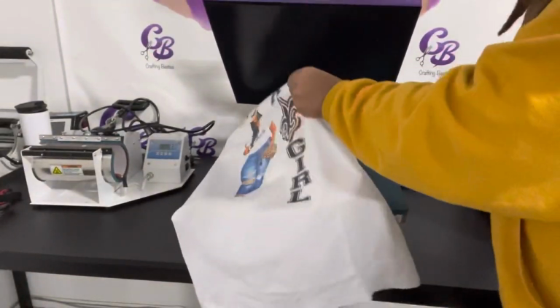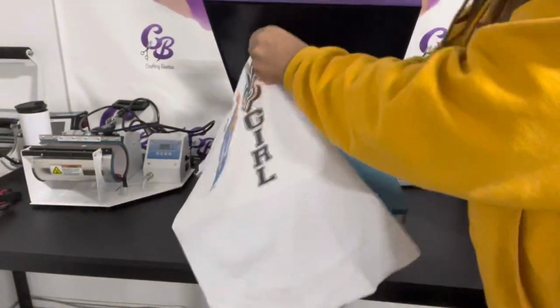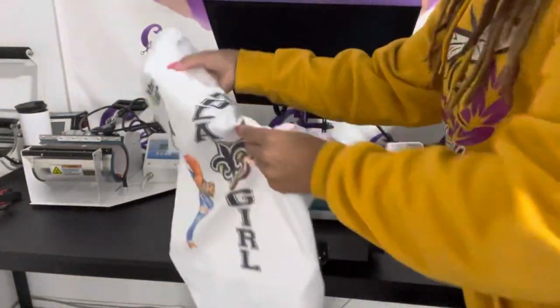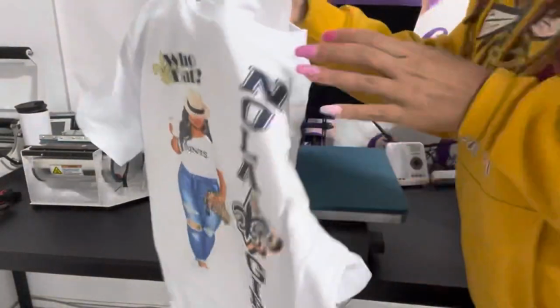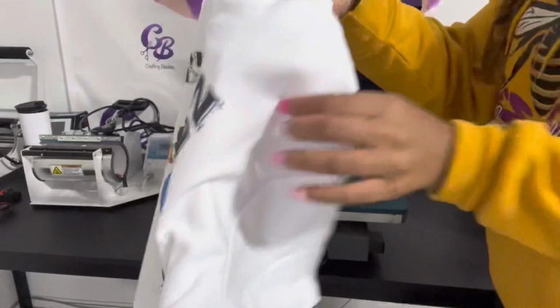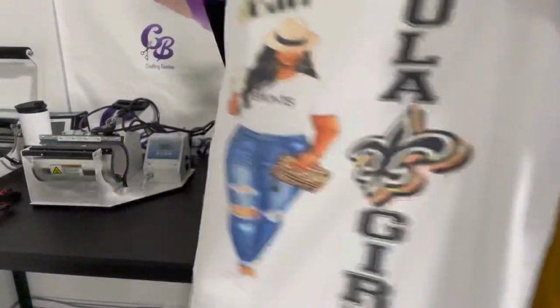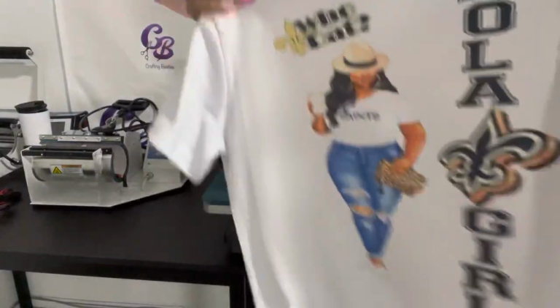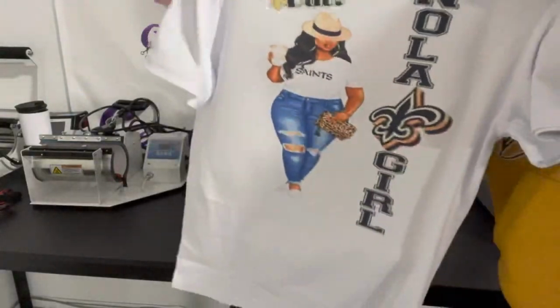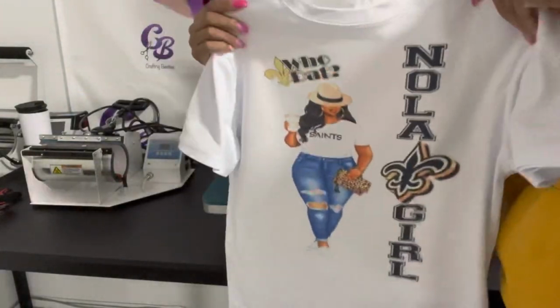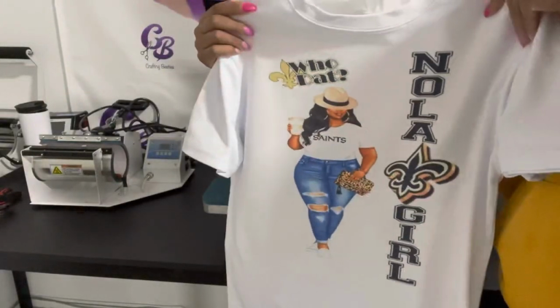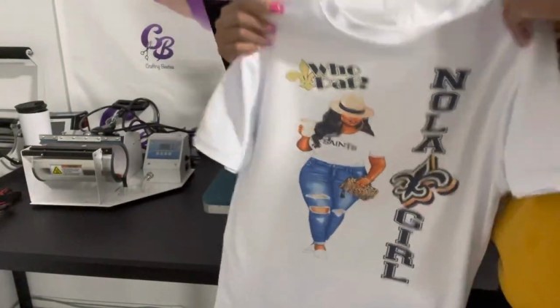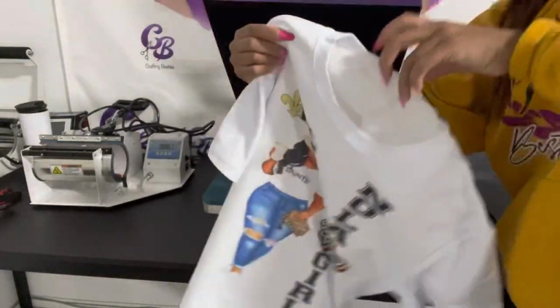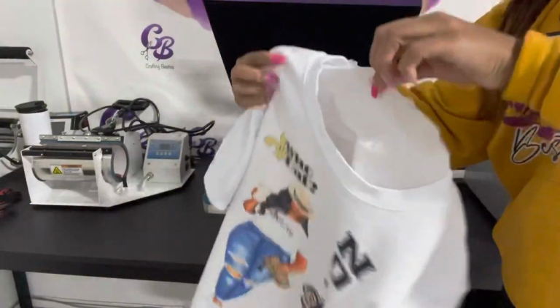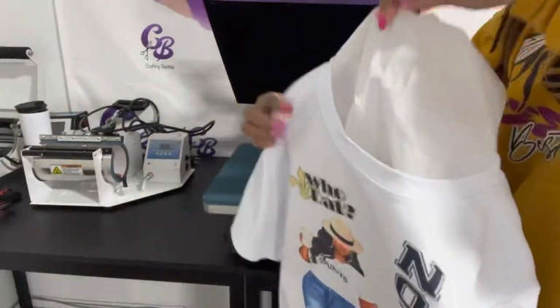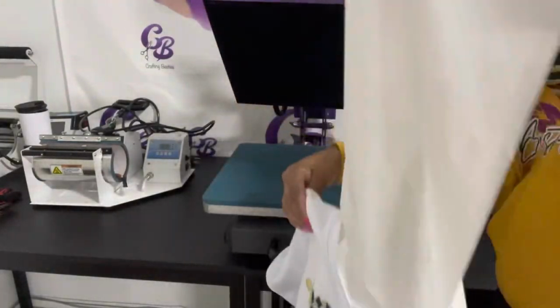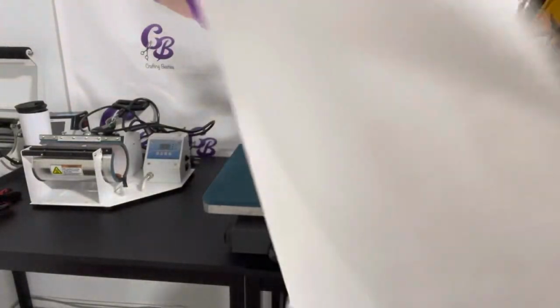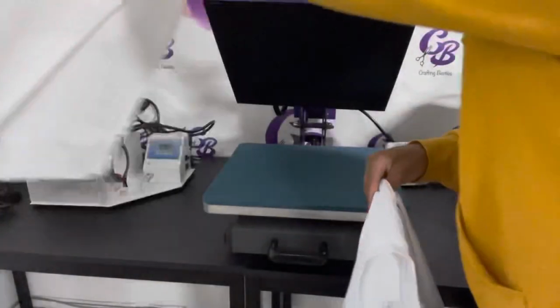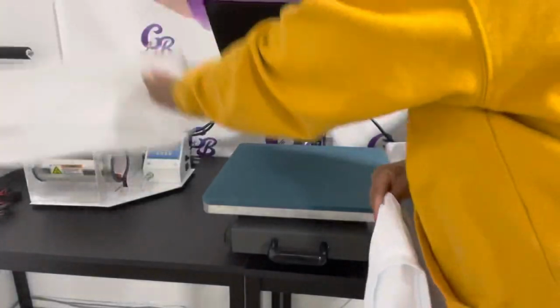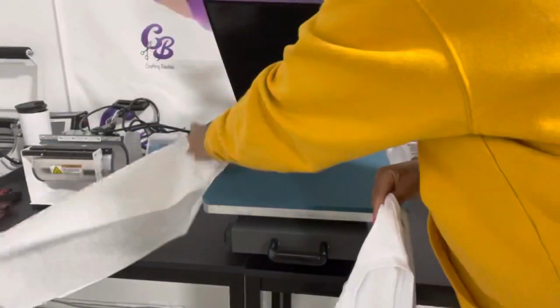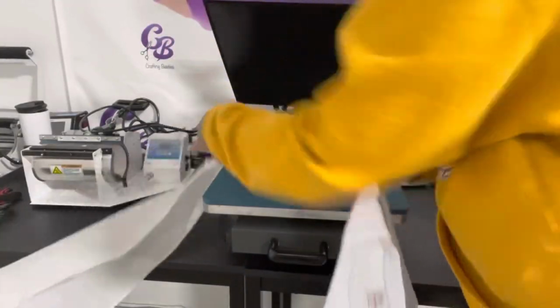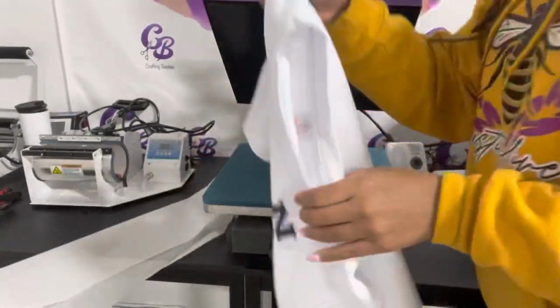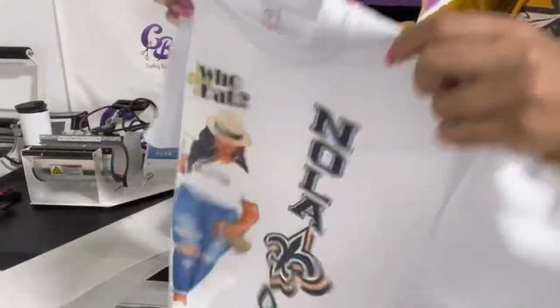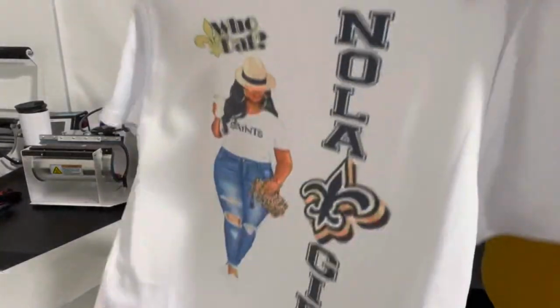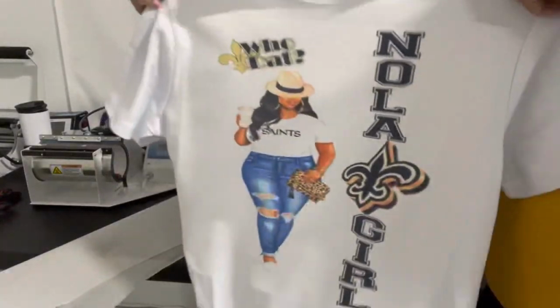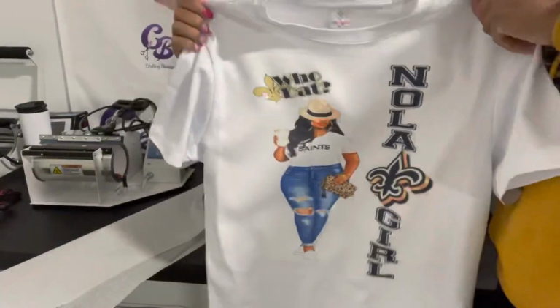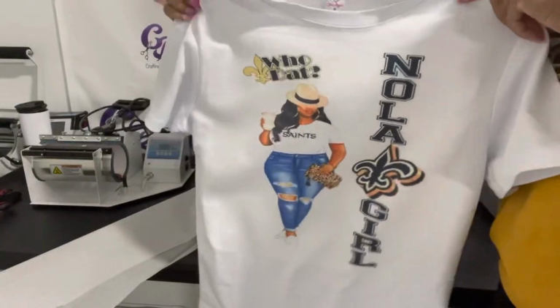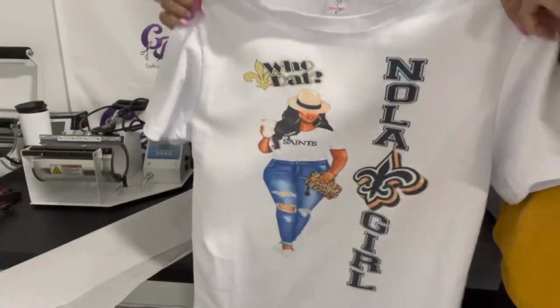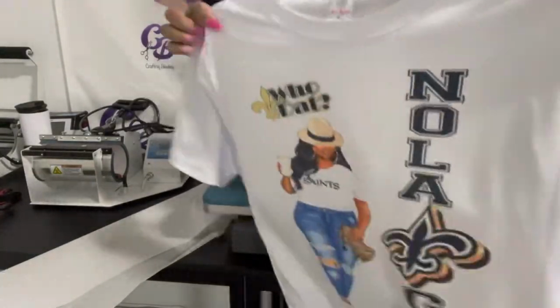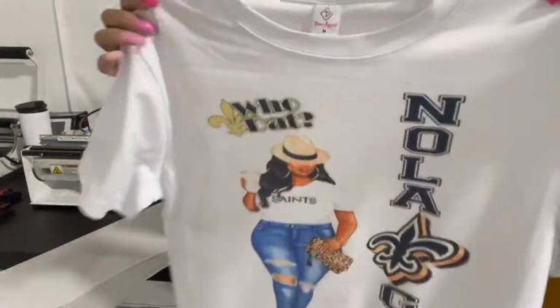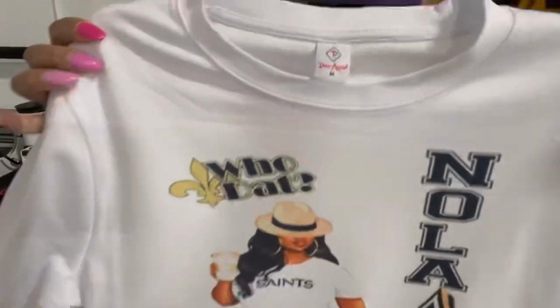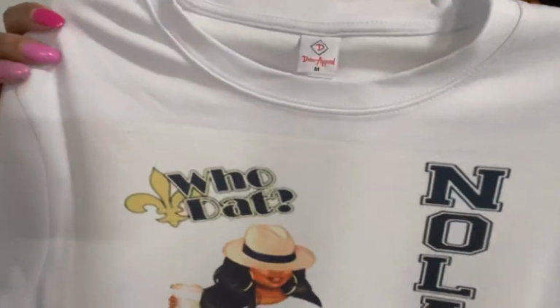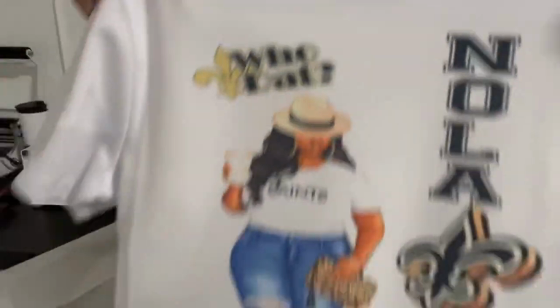And here is my finished design — Crafting Besties paper, Cosmos ink — no ink inside the shirt, but still need to protect it. The color is popping.